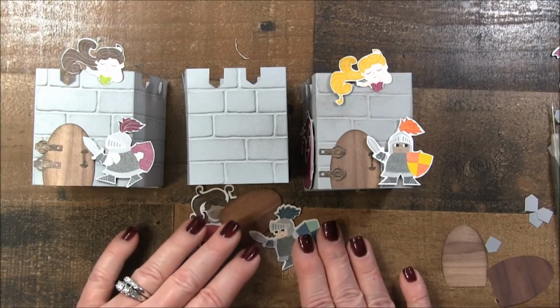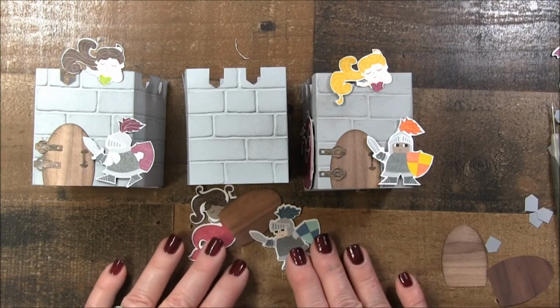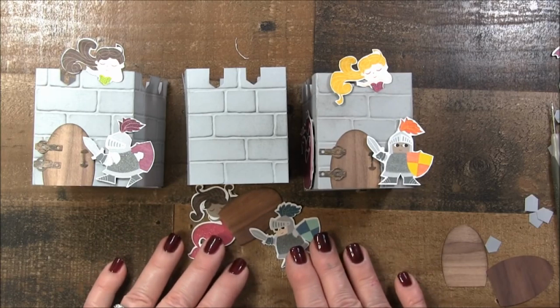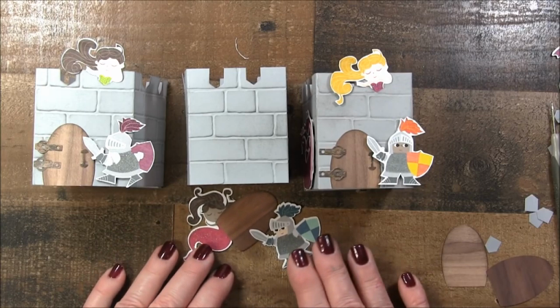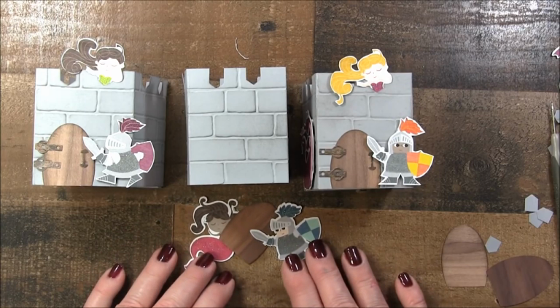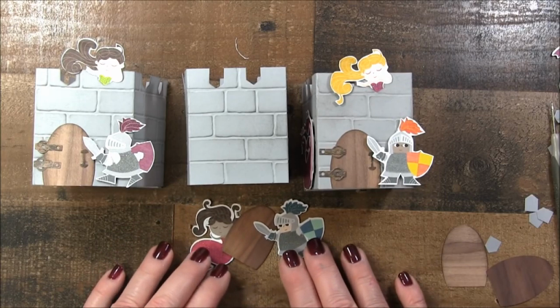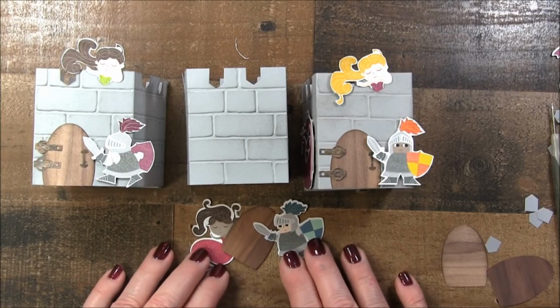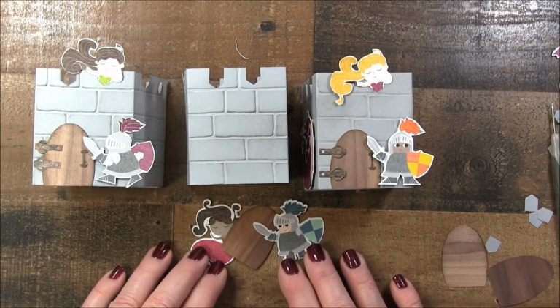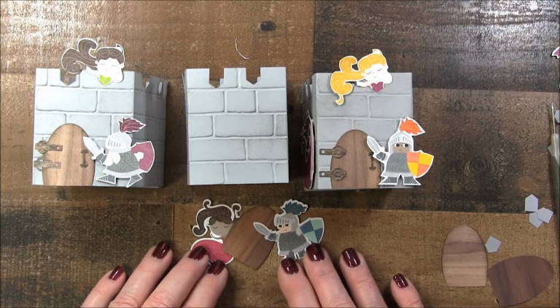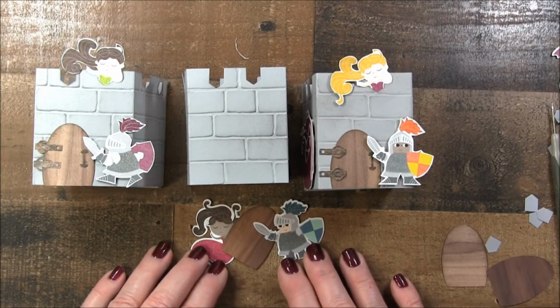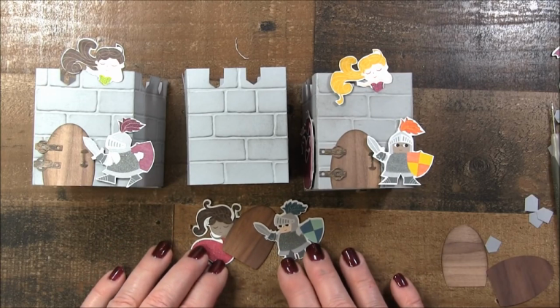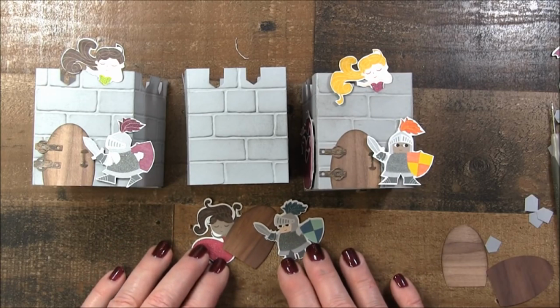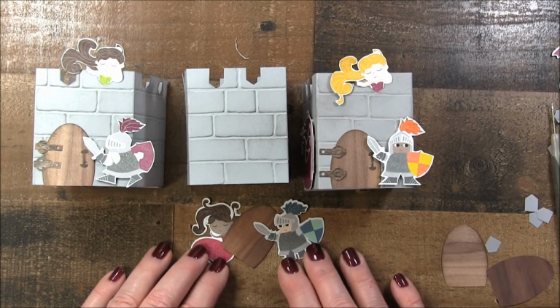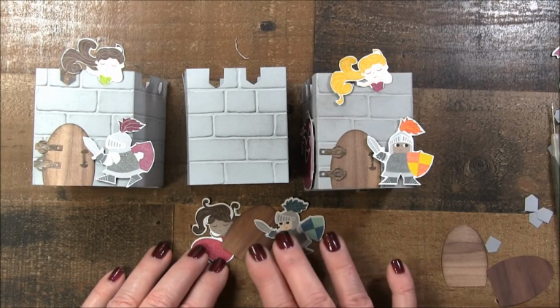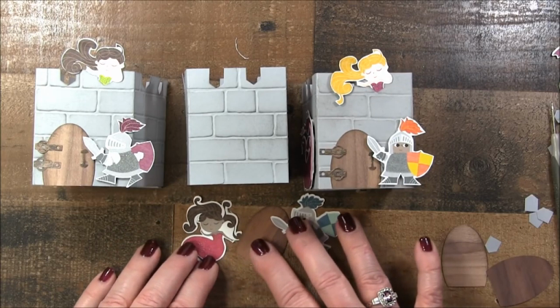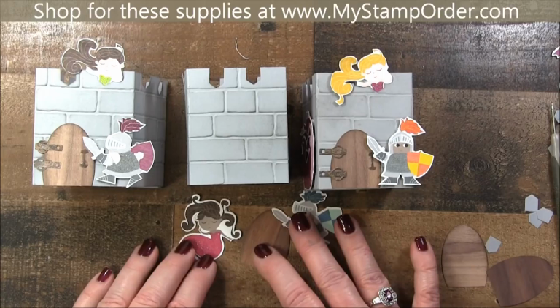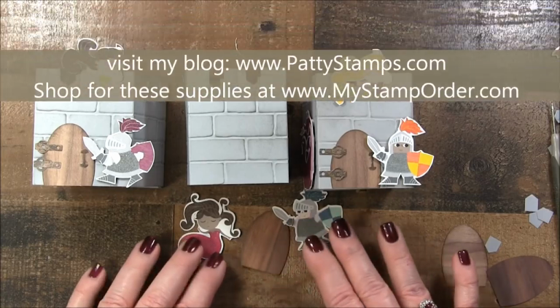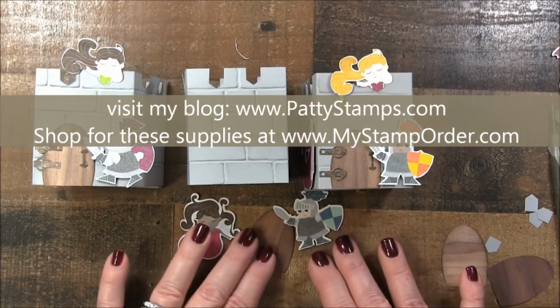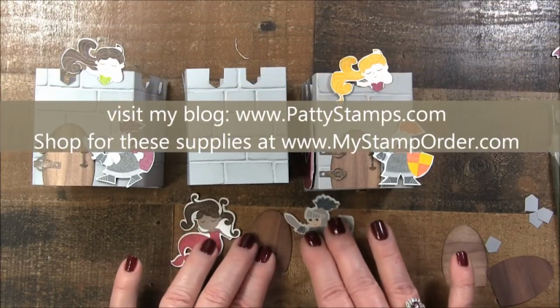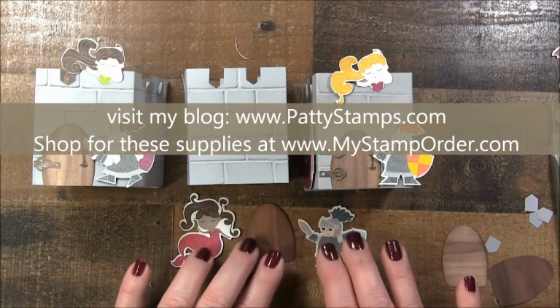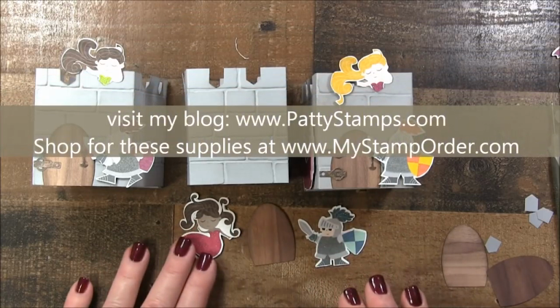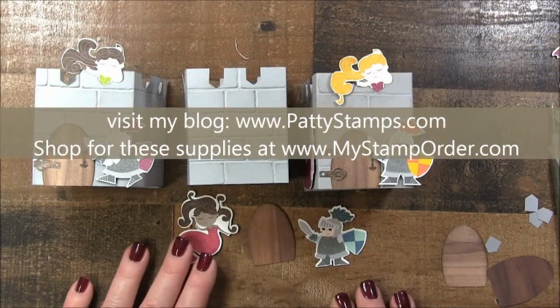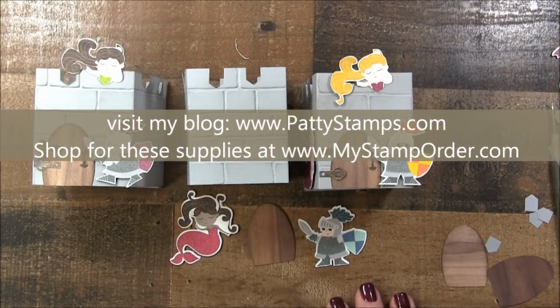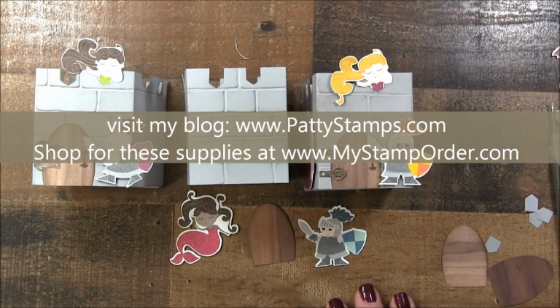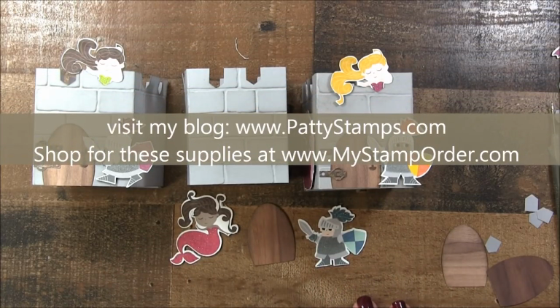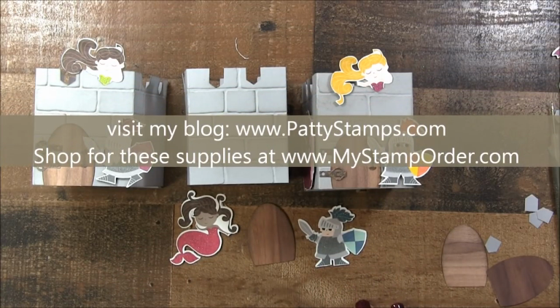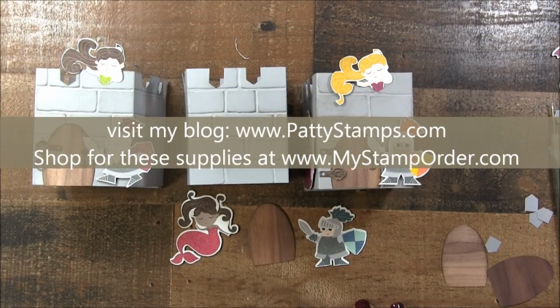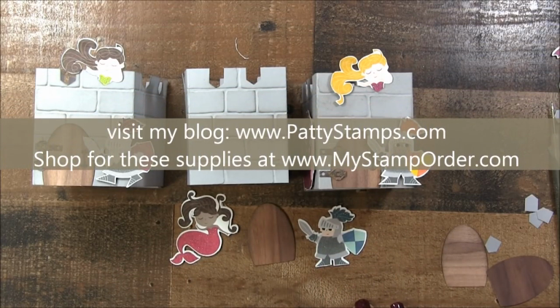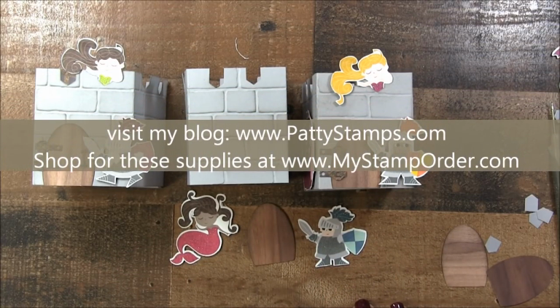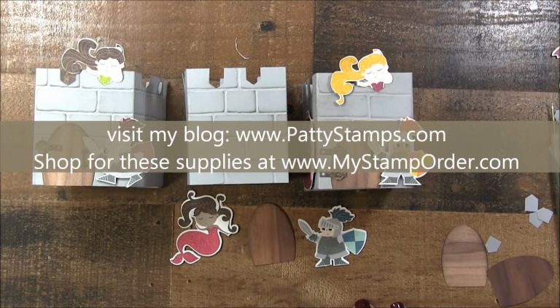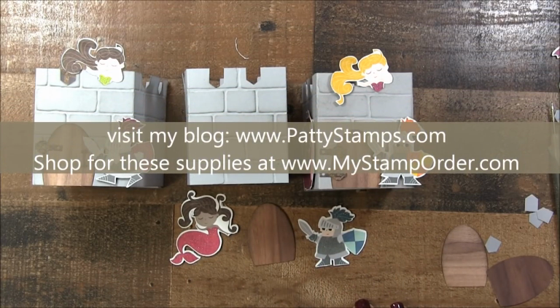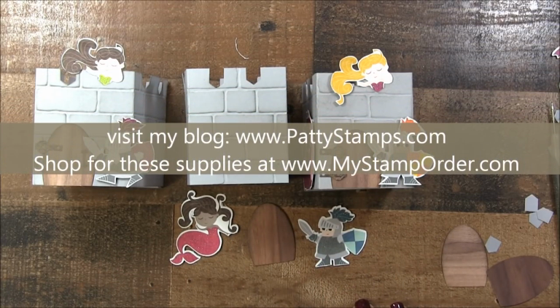Hope you enjoyed all those little tips. If you loved the video, go ahead and give me a thumbs up or leave me a comment, and visit me at pattystamps.com anytime. Thanks!